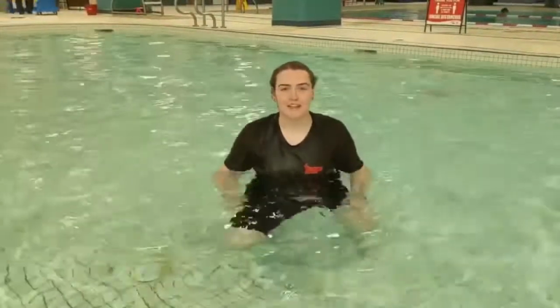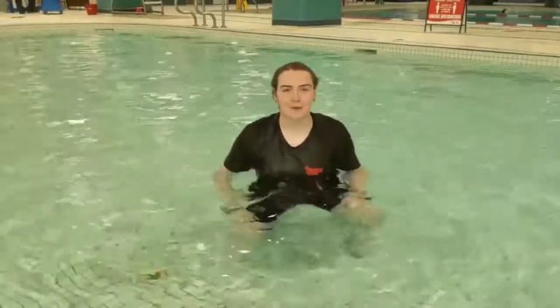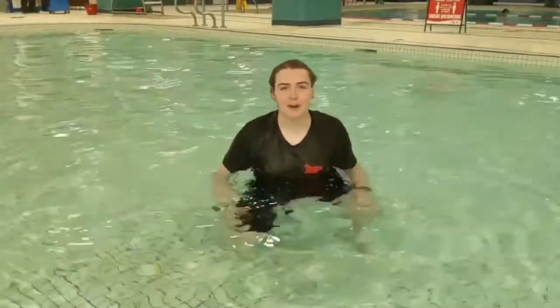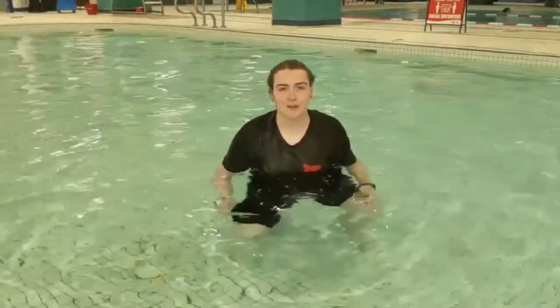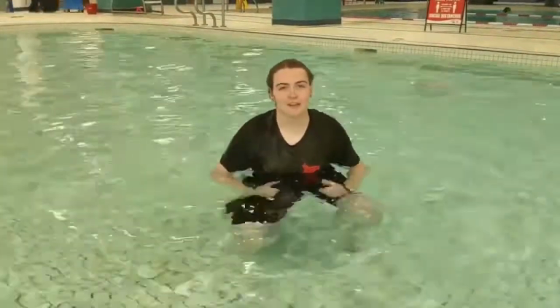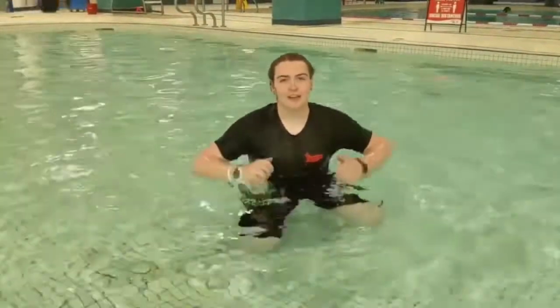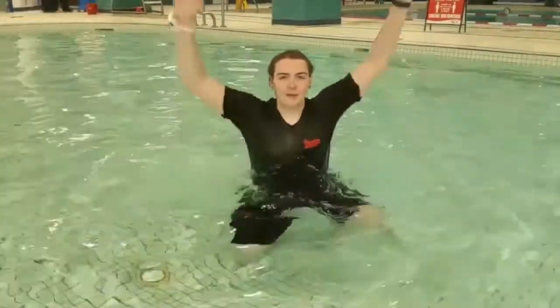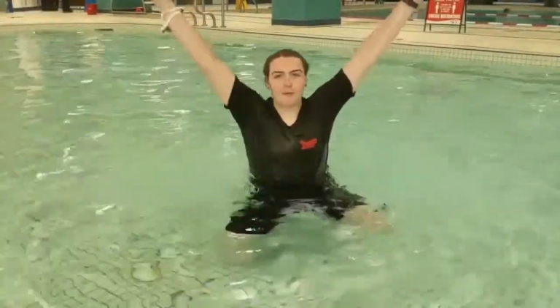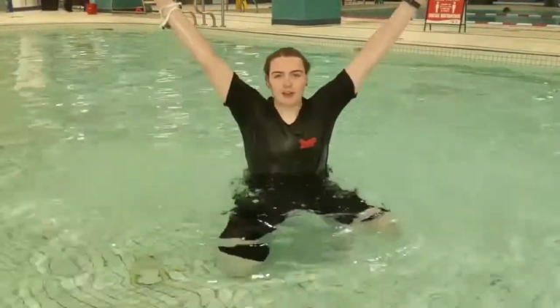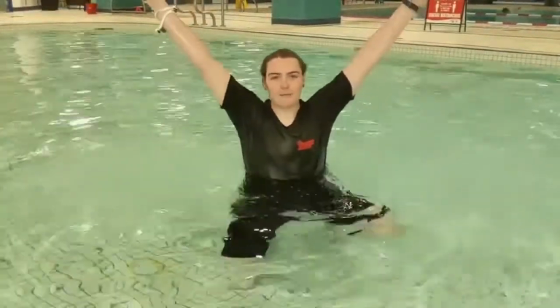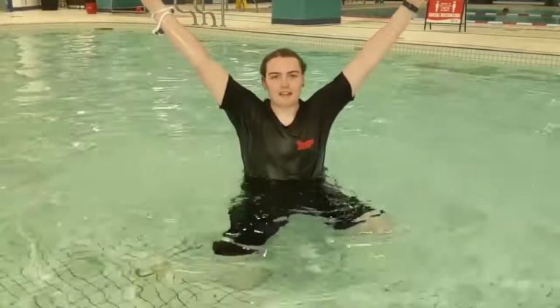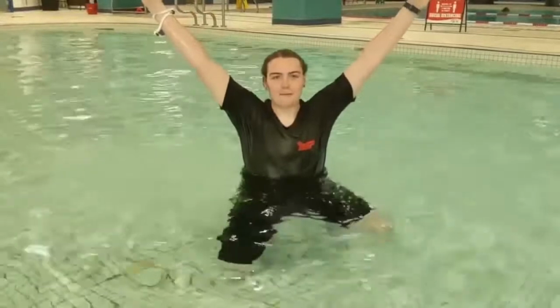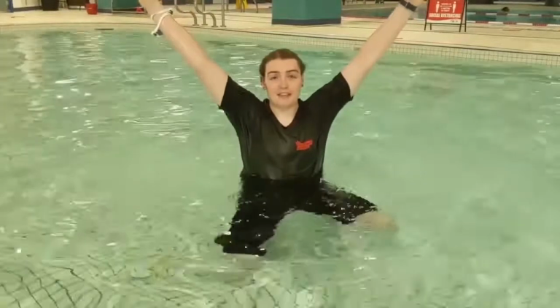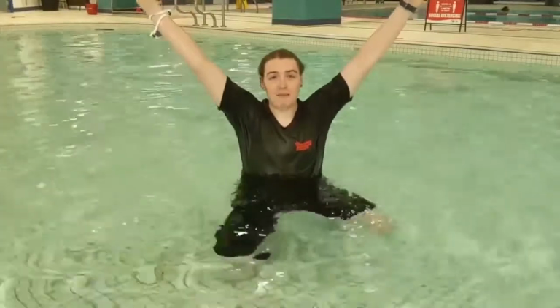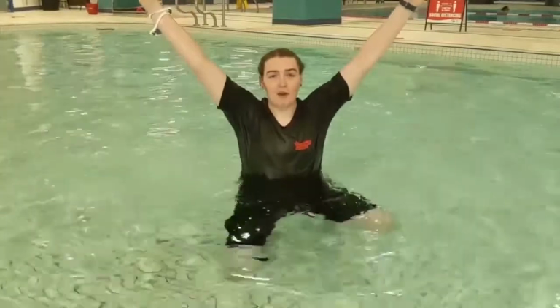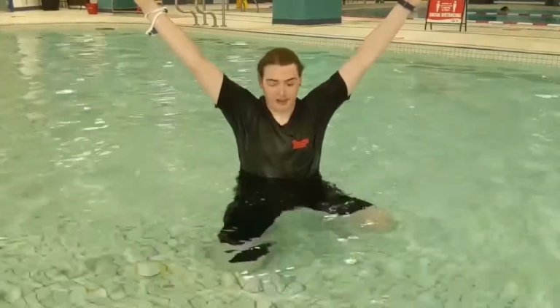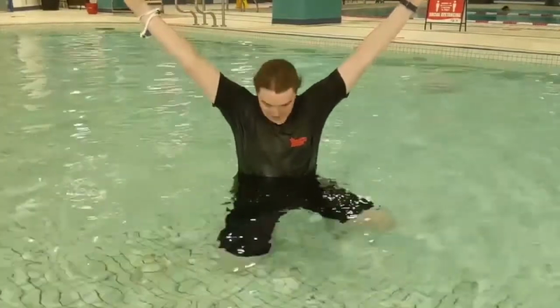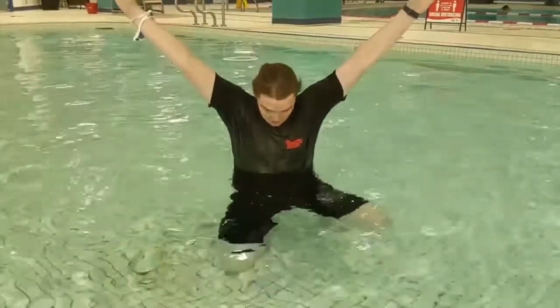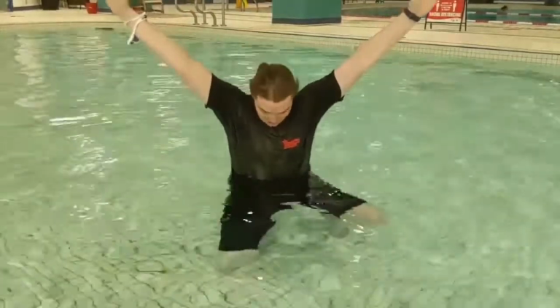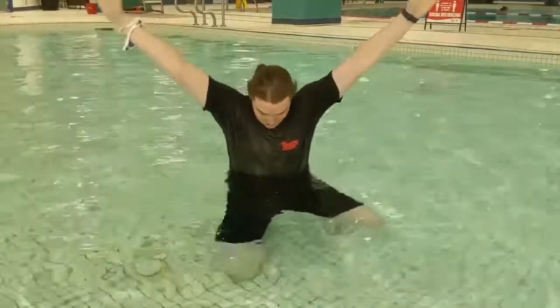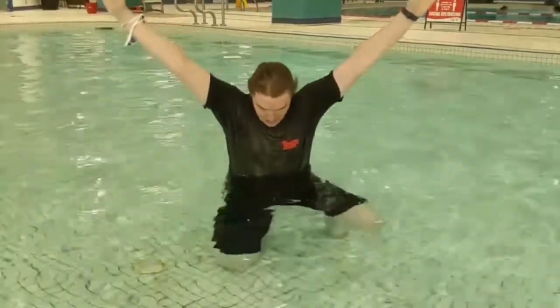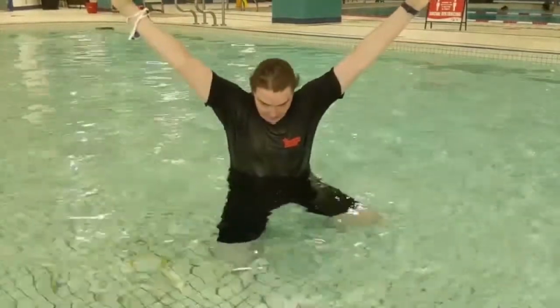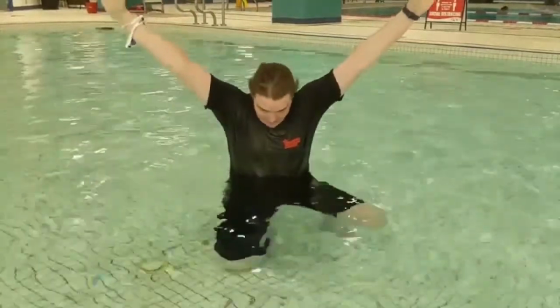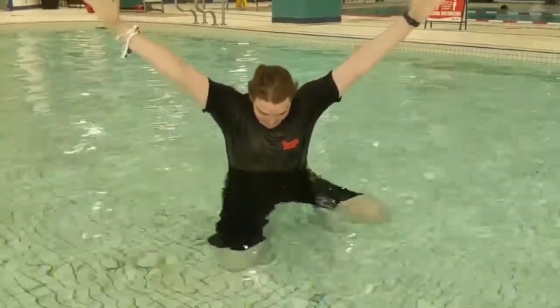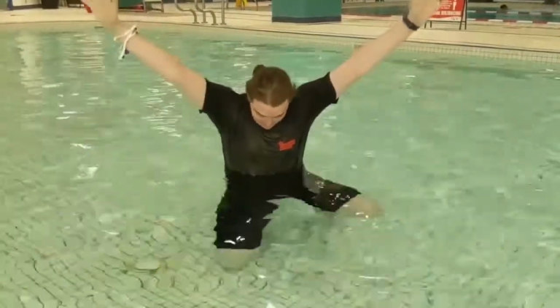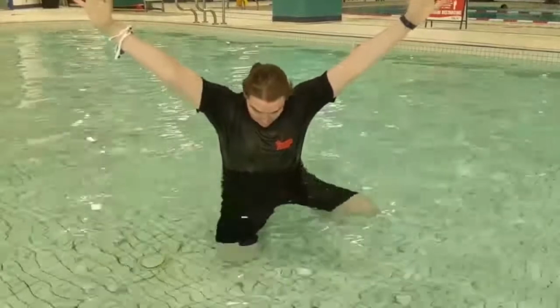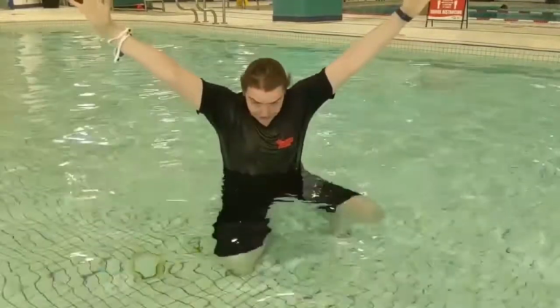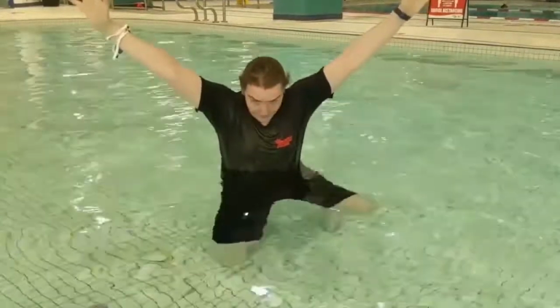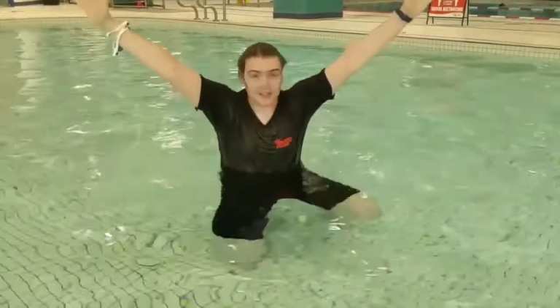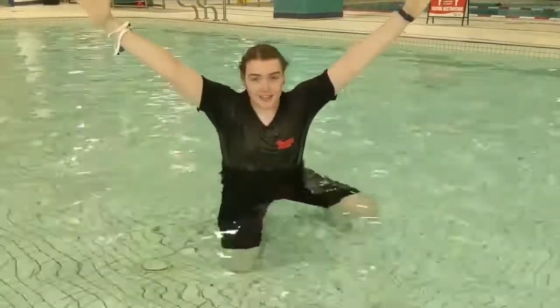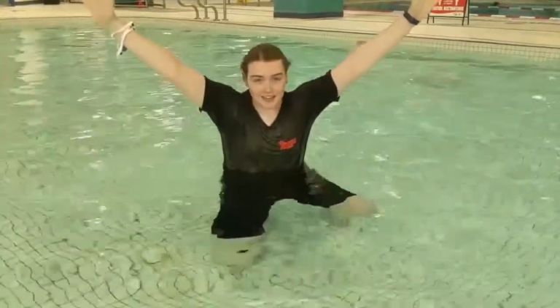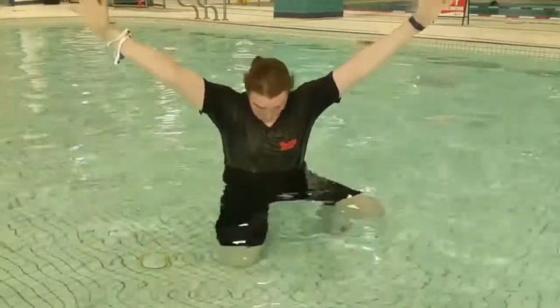Now it's time to do our front floats. Remember to put those arms up nice and tight. This time we're going to tuck in the chin just like this, and we're going to lean forward, blow lots of big bubbles, and stick our legs out.